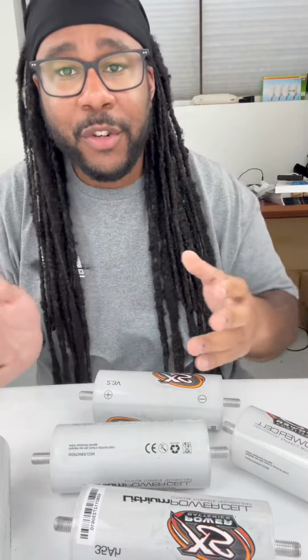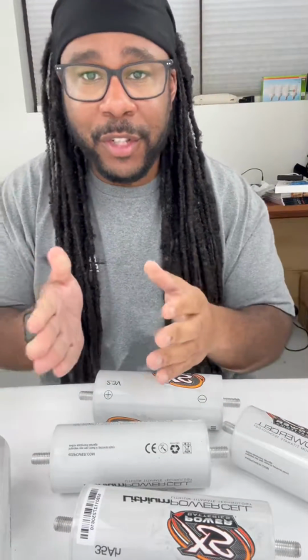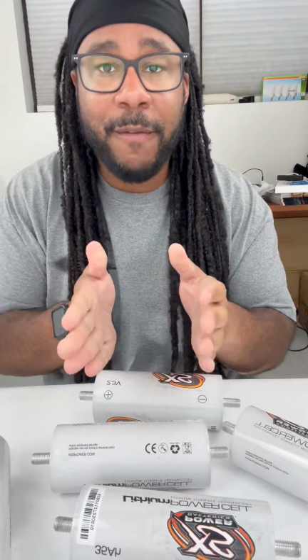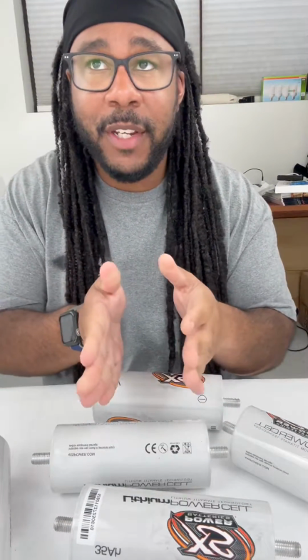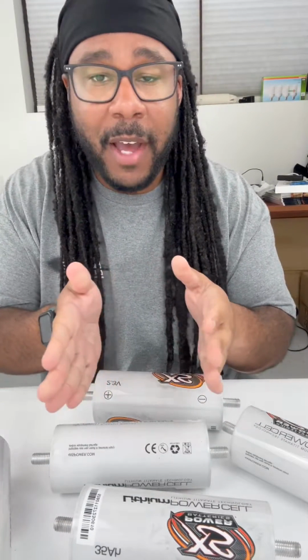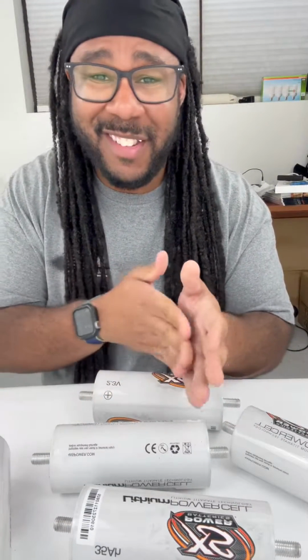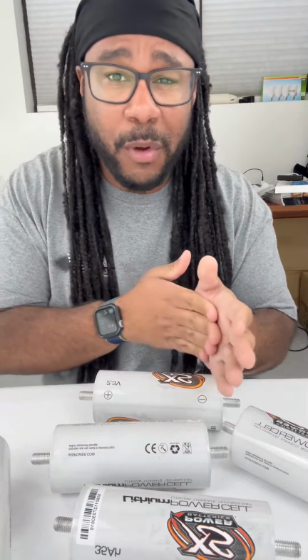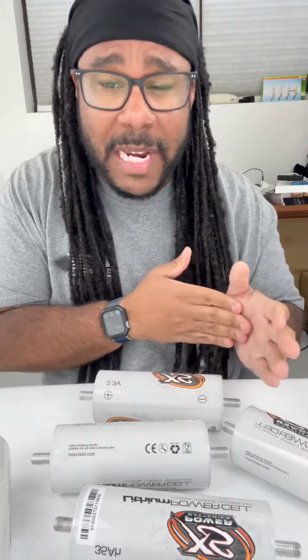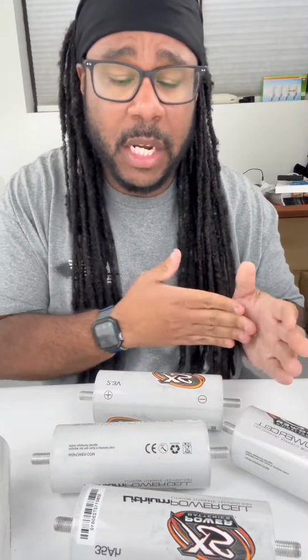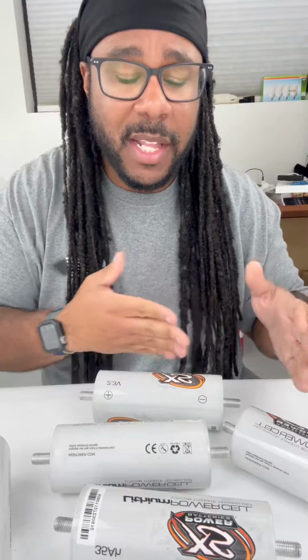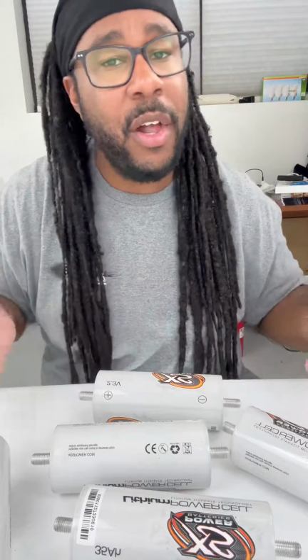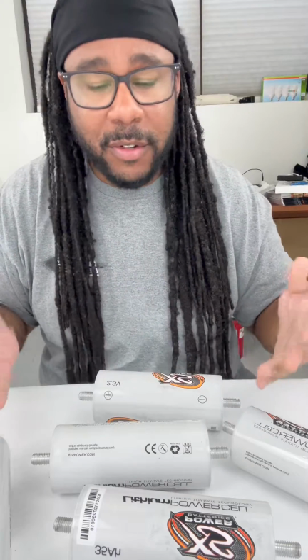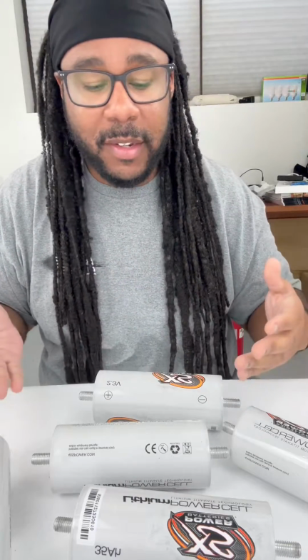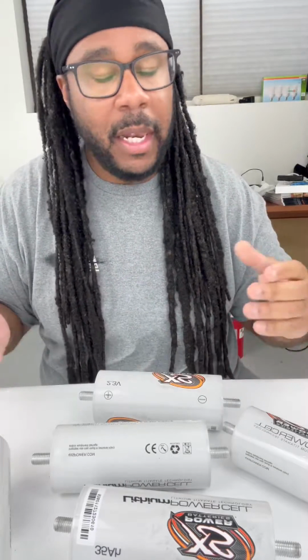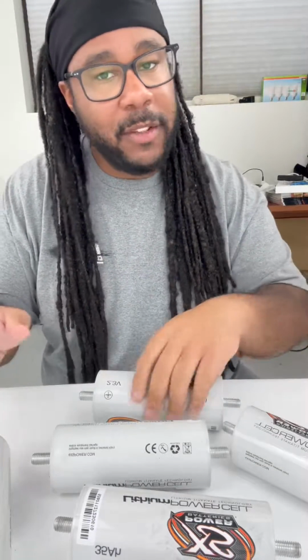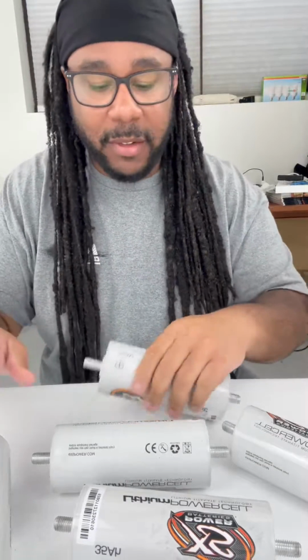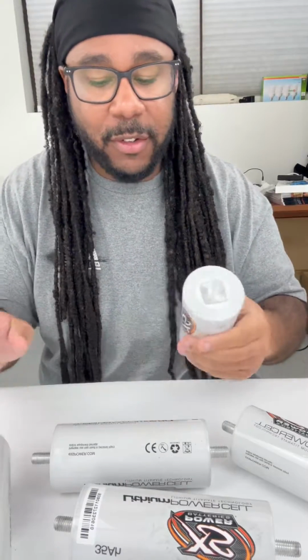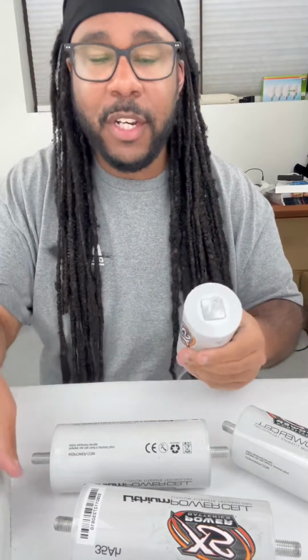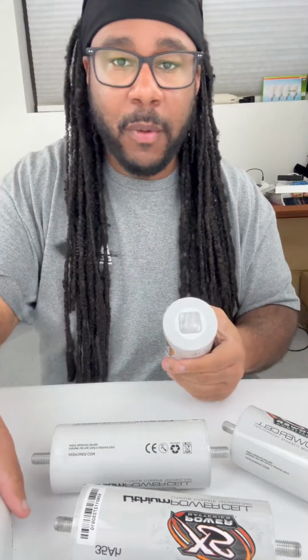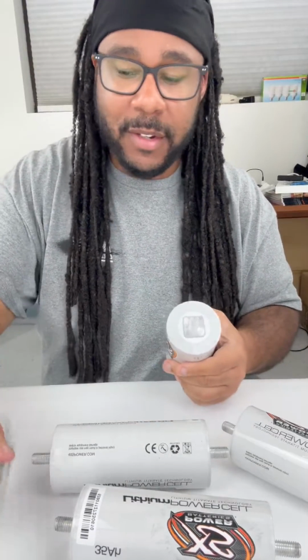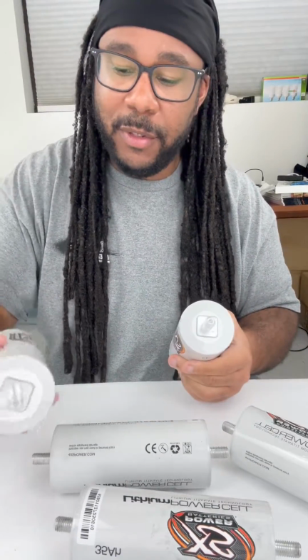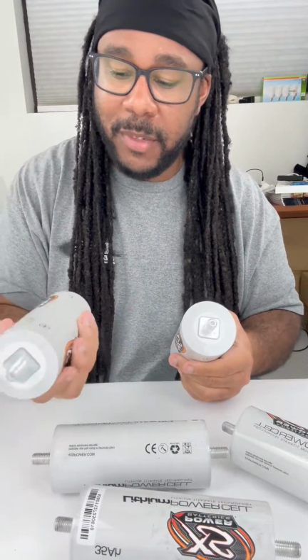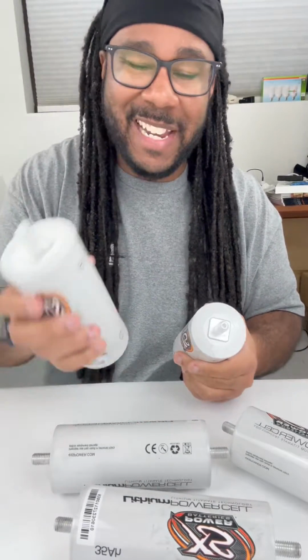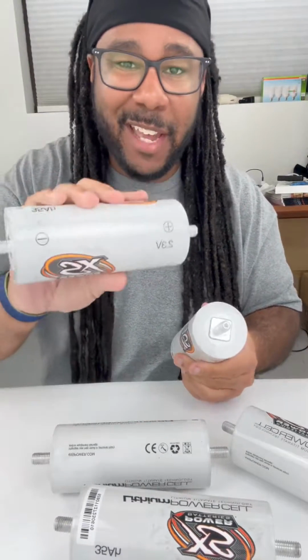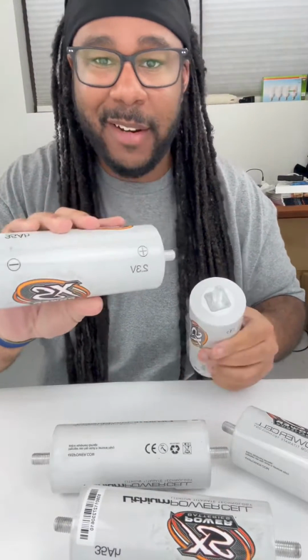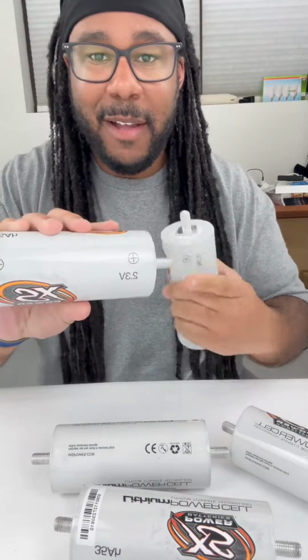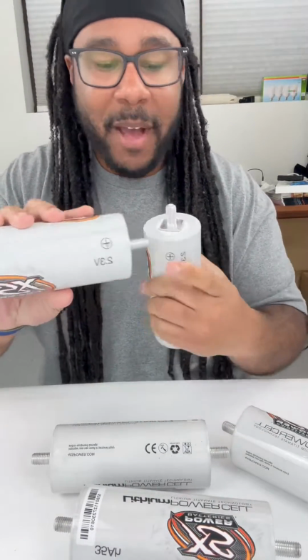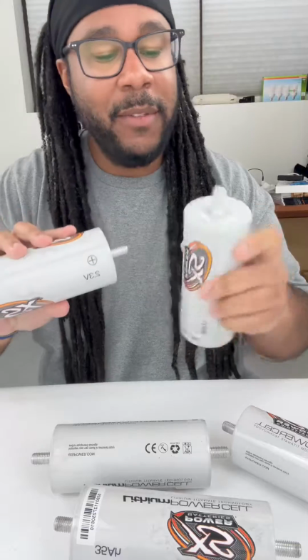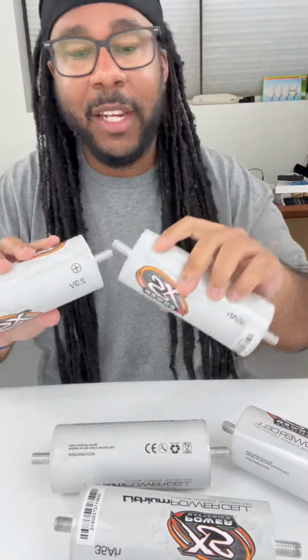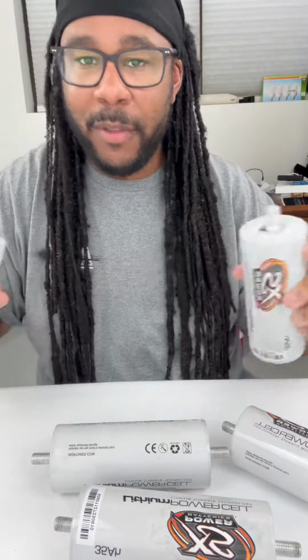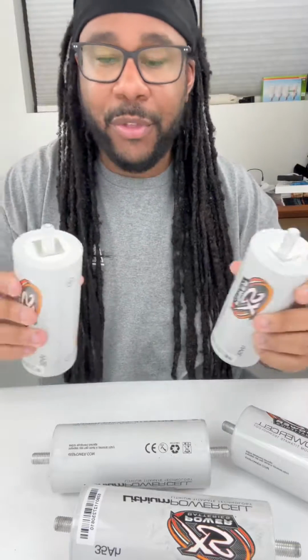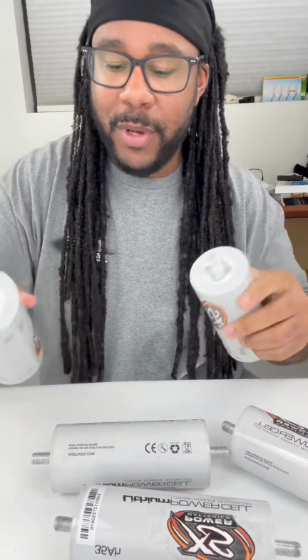You'll need an alternator that can charge in the 15.5 to 16 volt range. You'll also need to get links, because these do need to be wired in series — positive to negative all the way through.